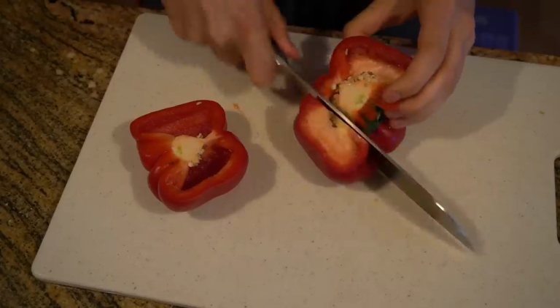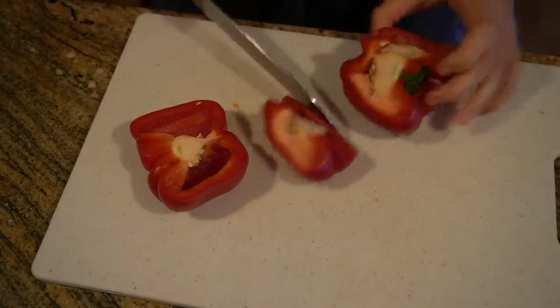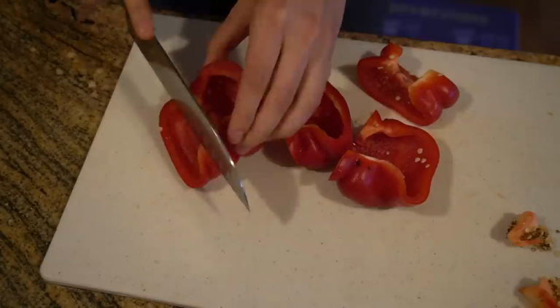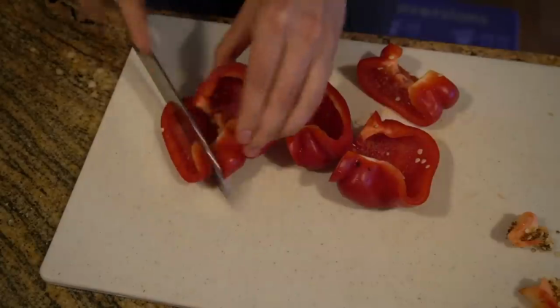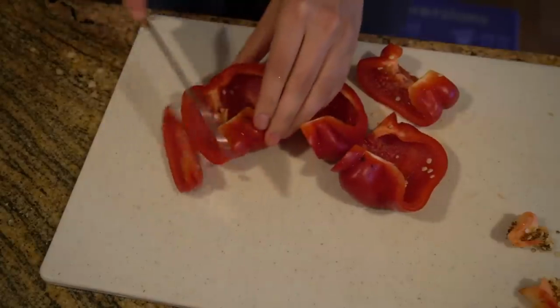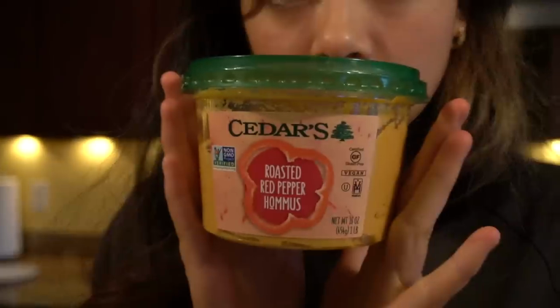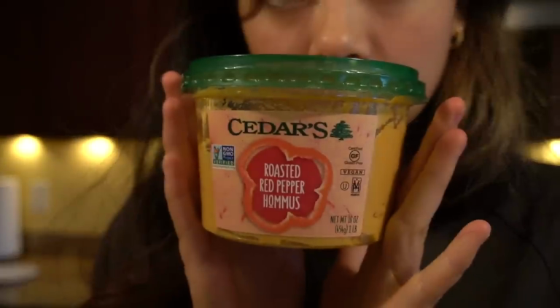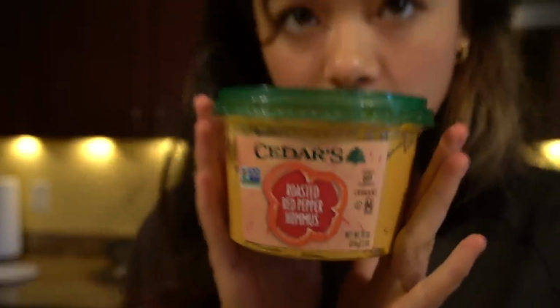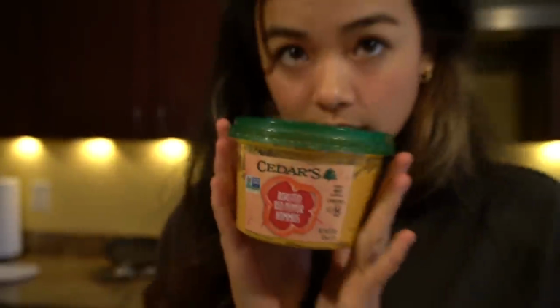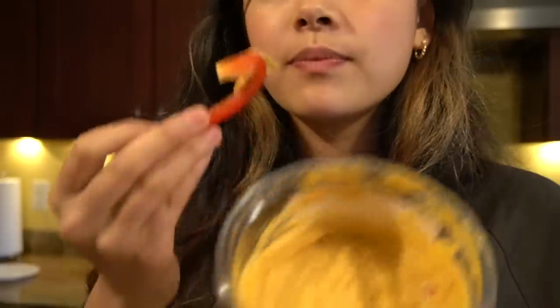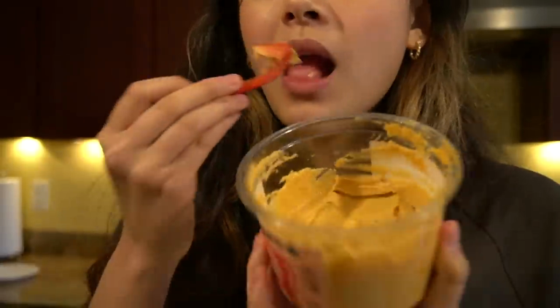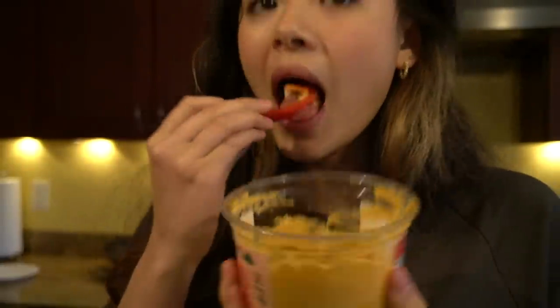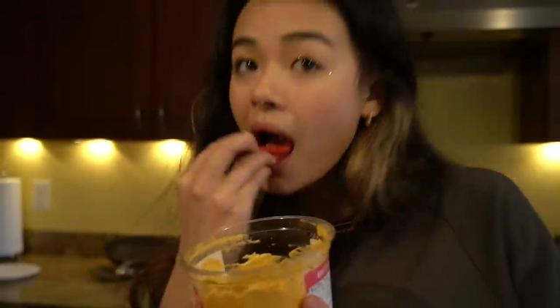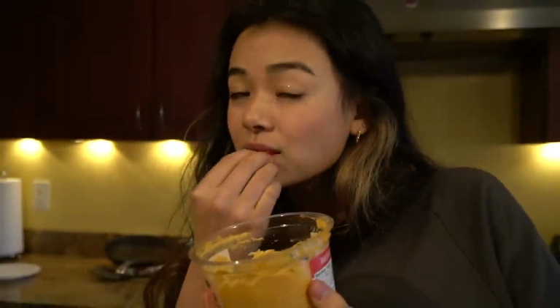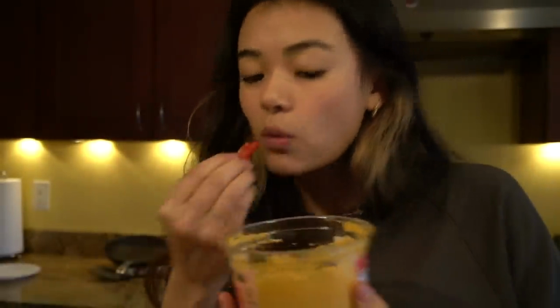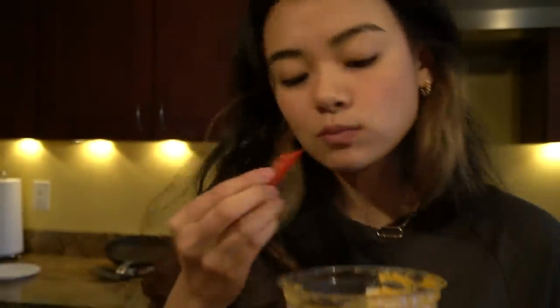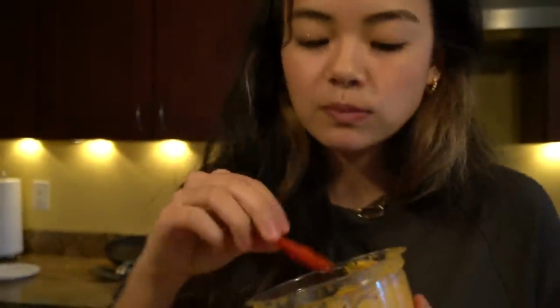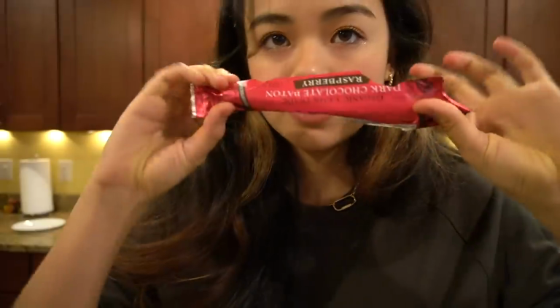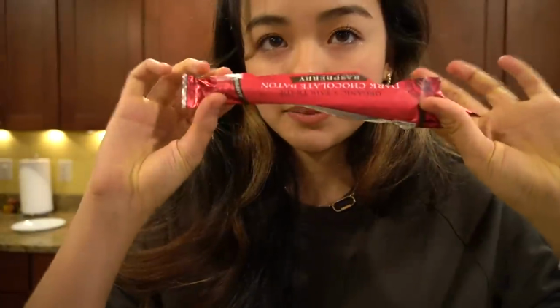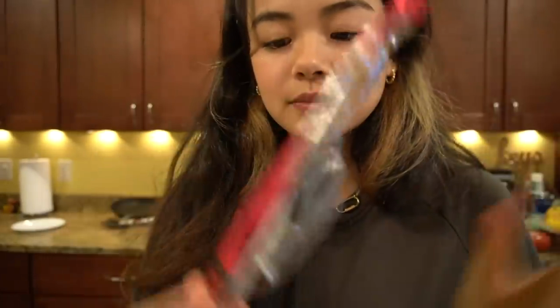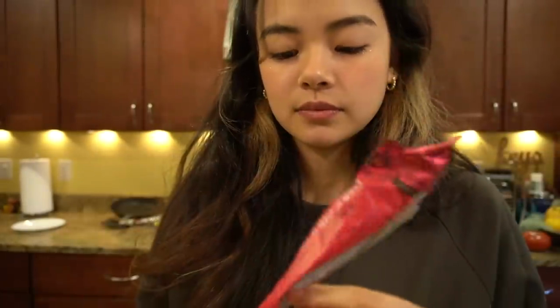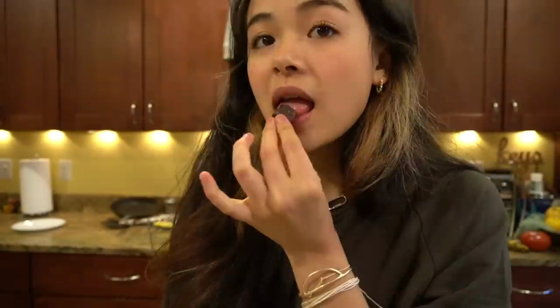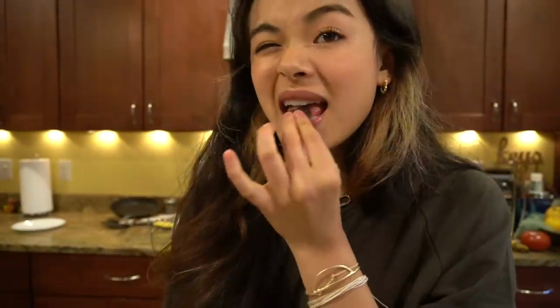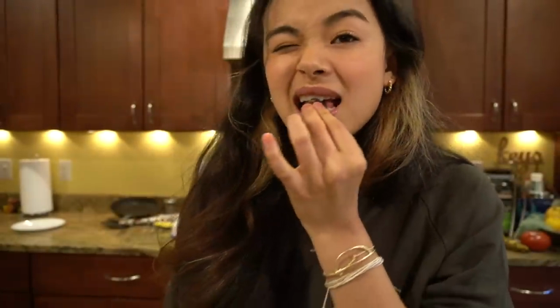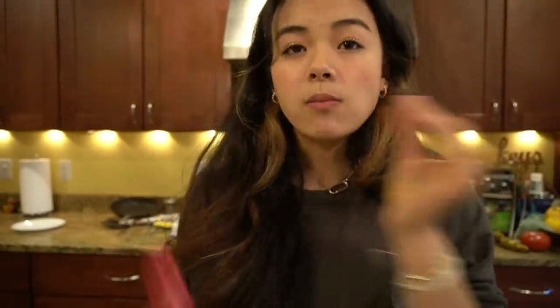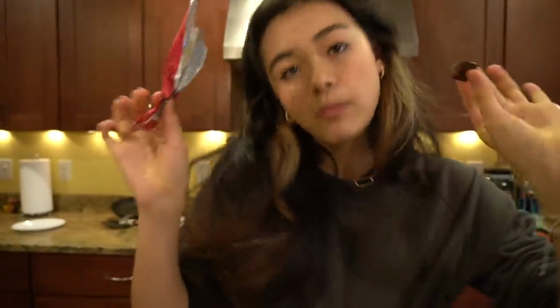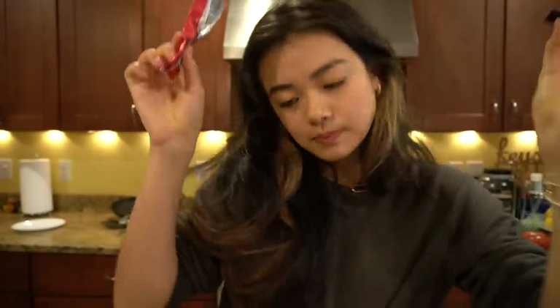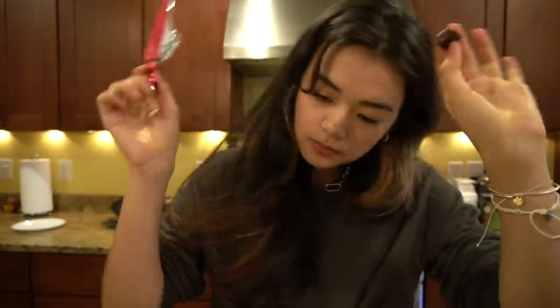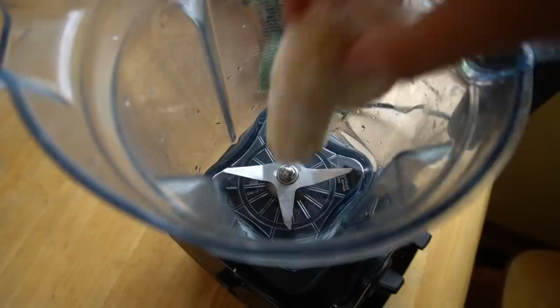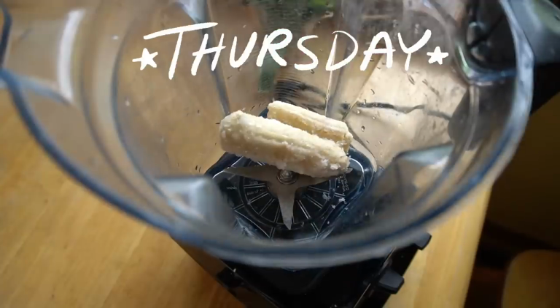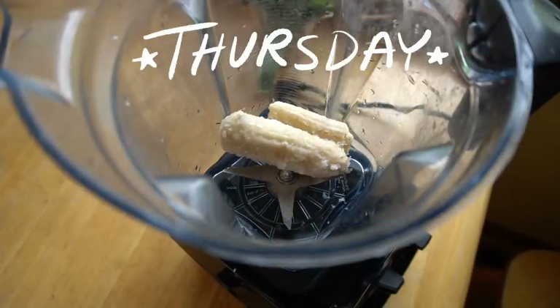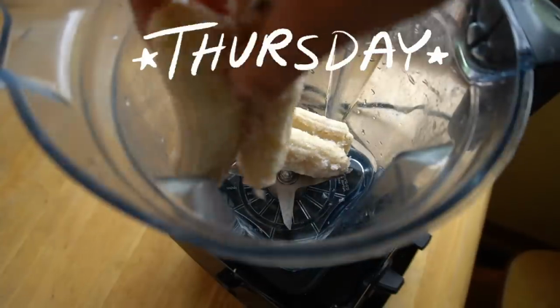Now I'm having red bell peppers and I am literally dipping them in roasted red pepper hummus, and also having a snack of dark chocolate — this is a raspberry dark chocolate from Trader Joe's.